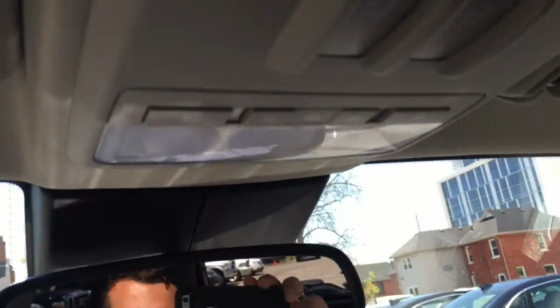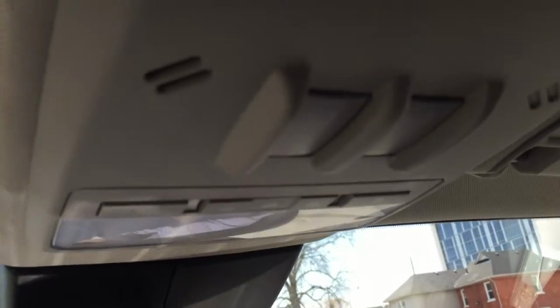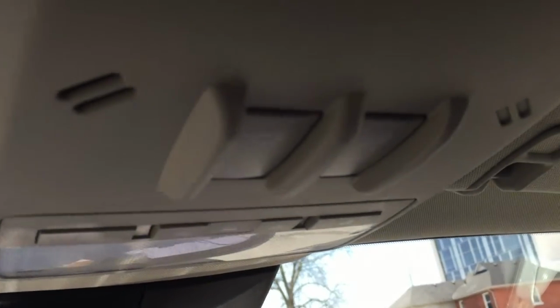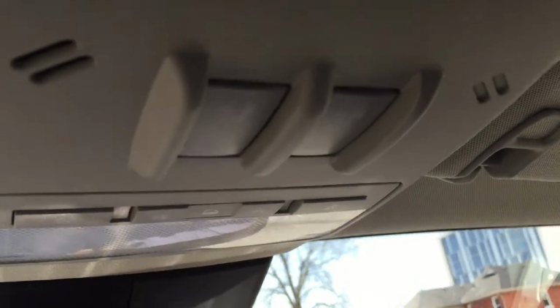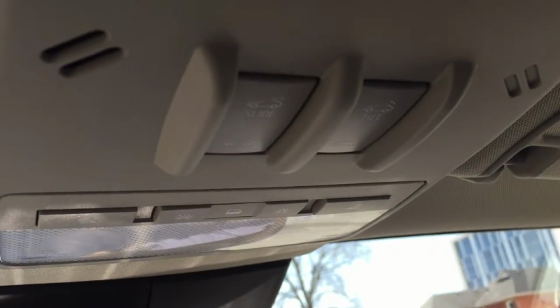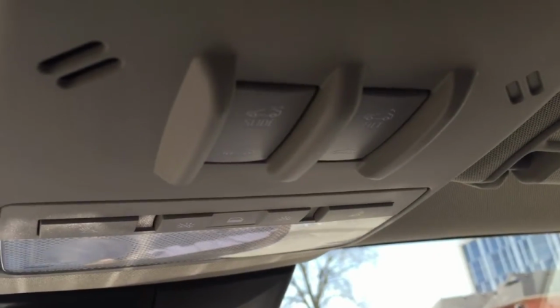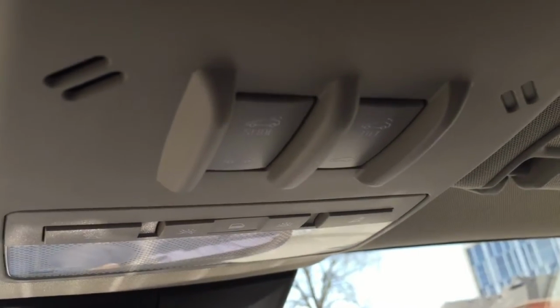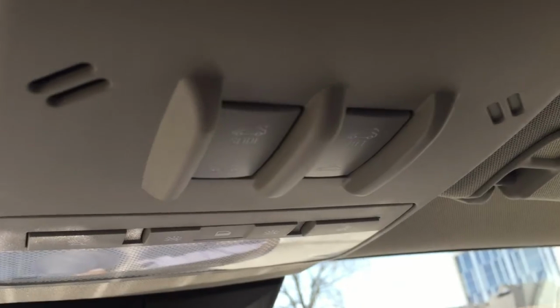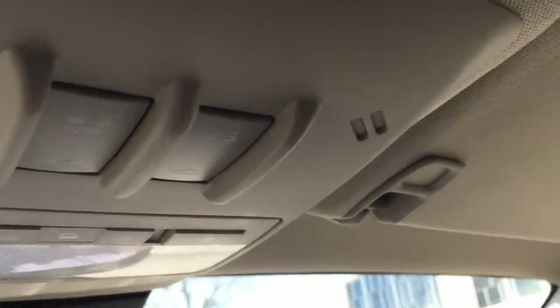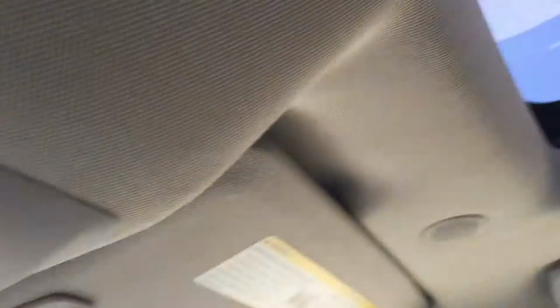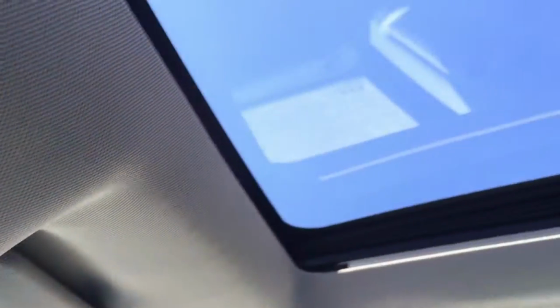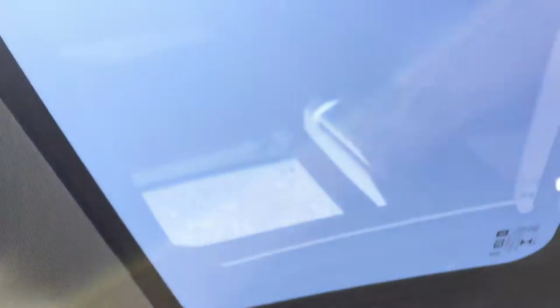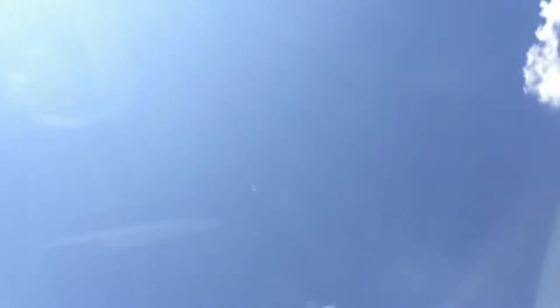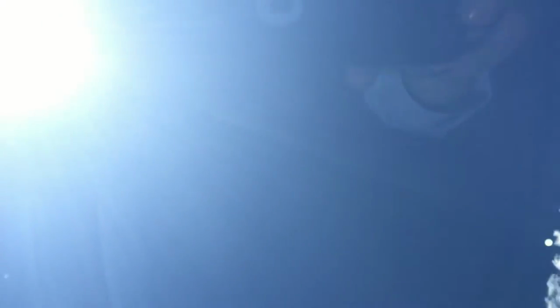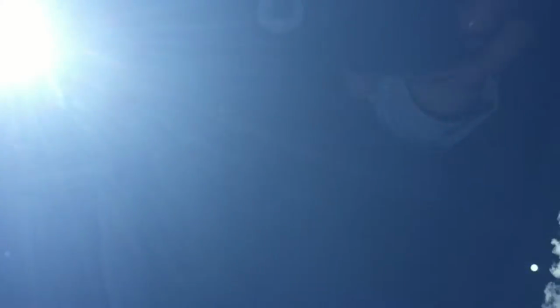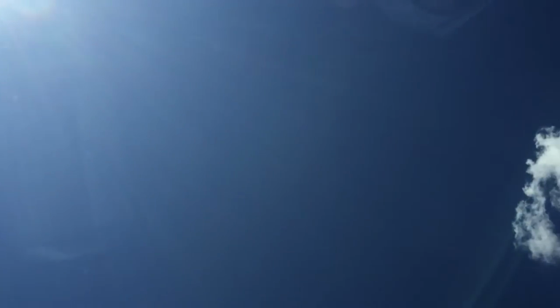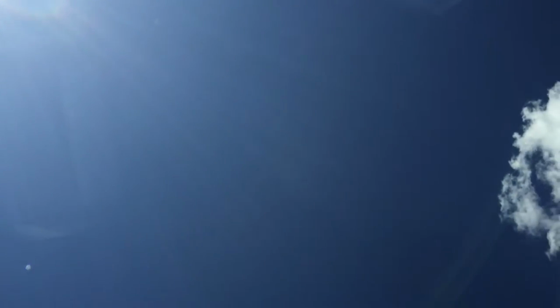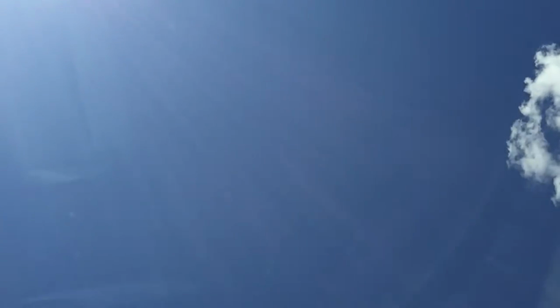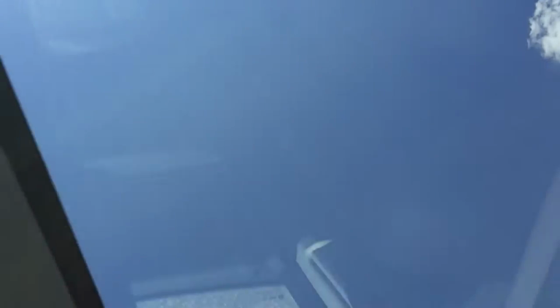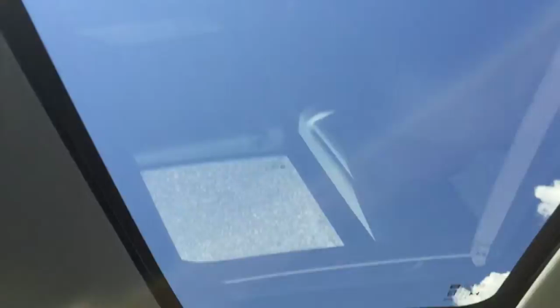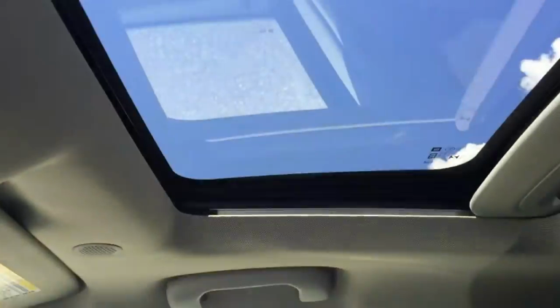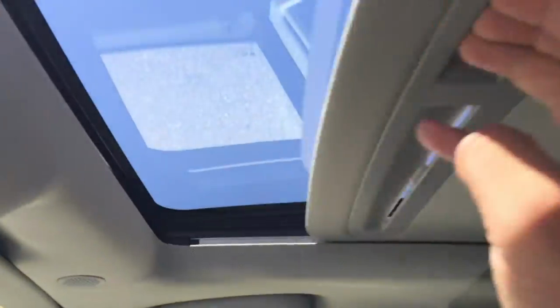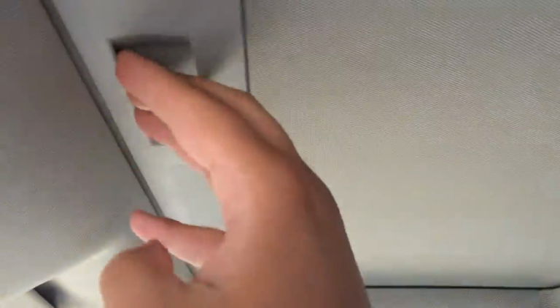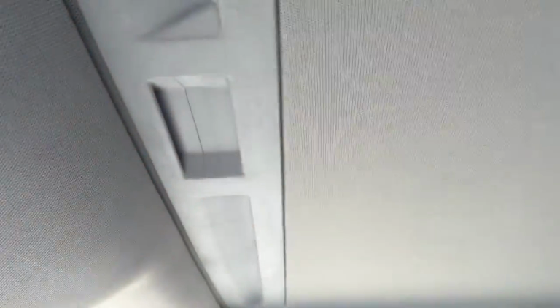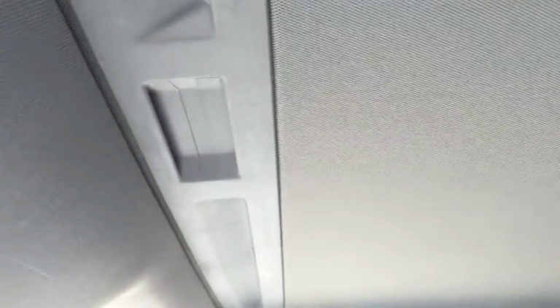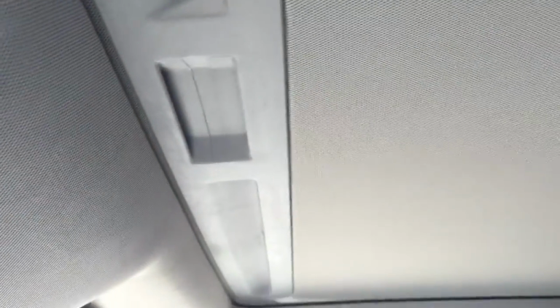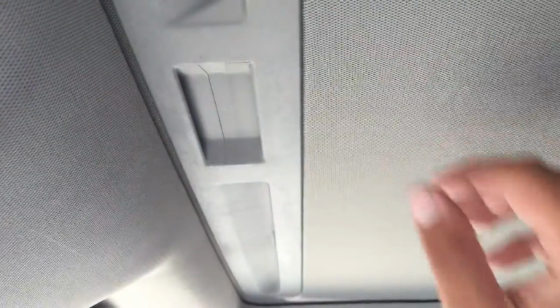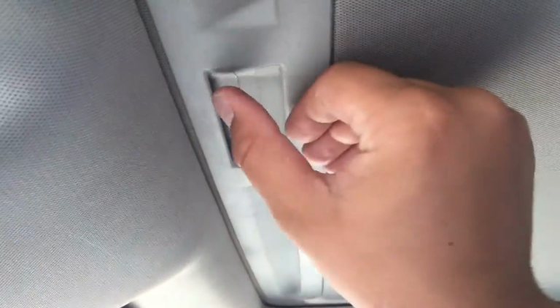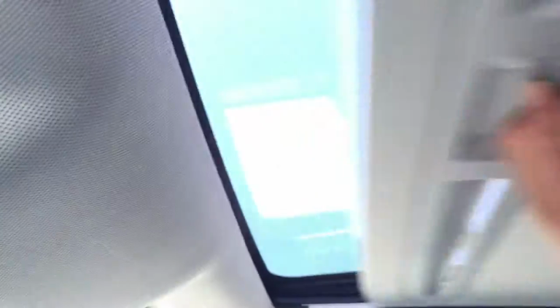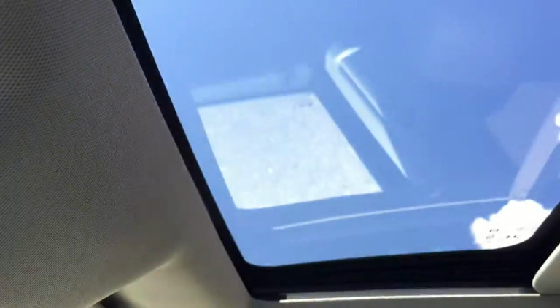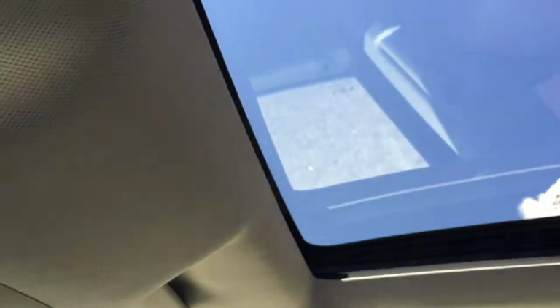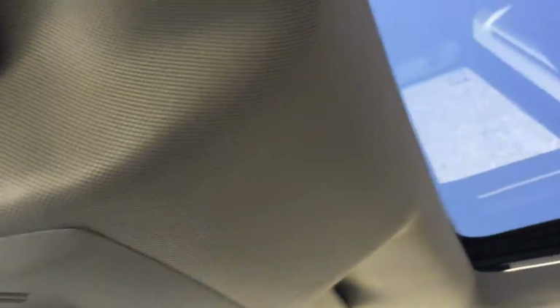Up here you do have your buttons to control this beautiful sunroof that you have available. You can also just pull this shade over and take out all the sunlight if you so wish.